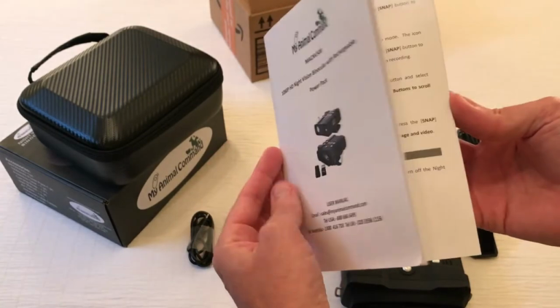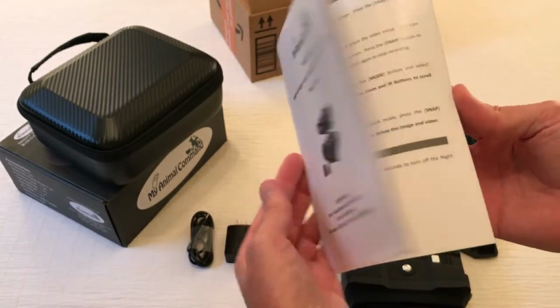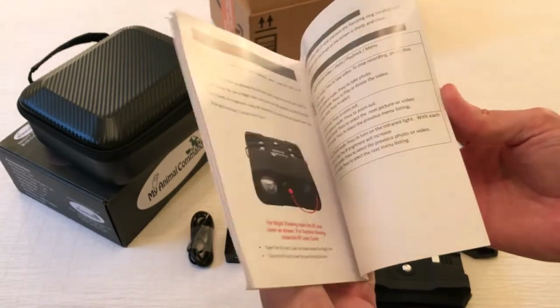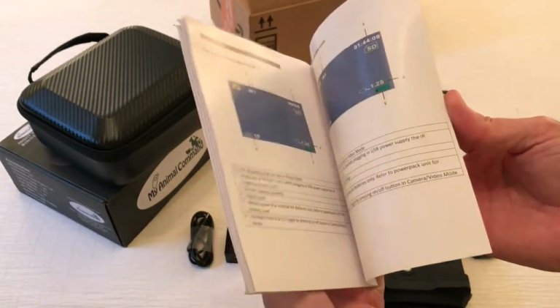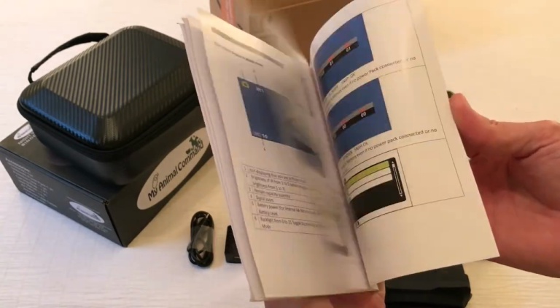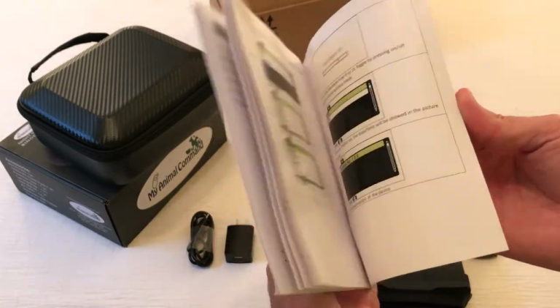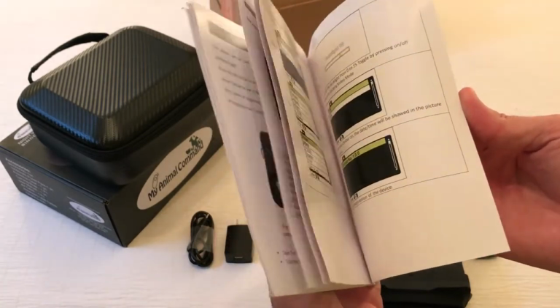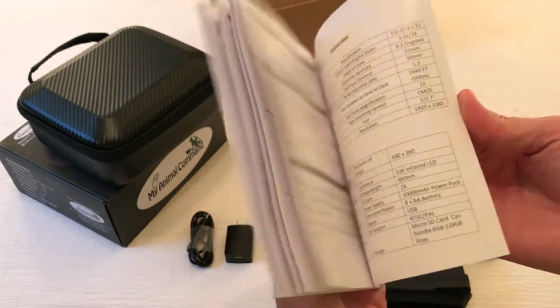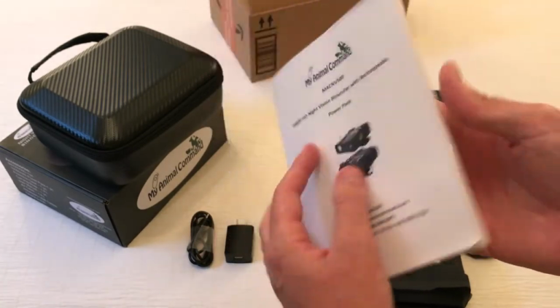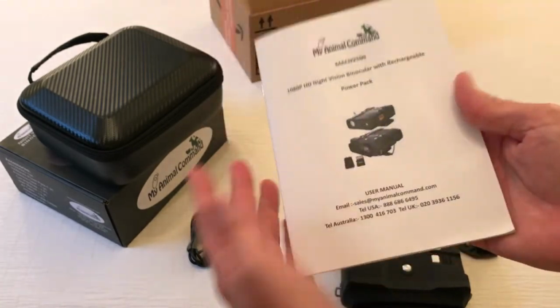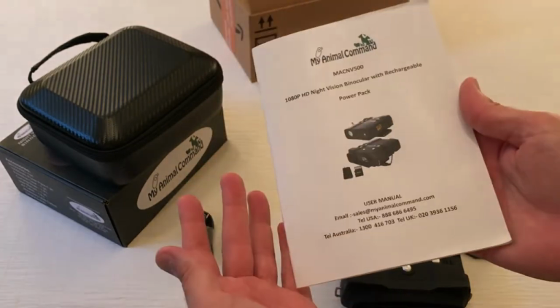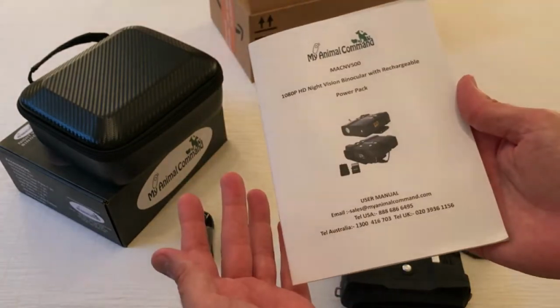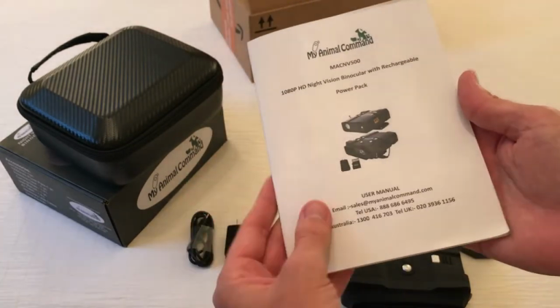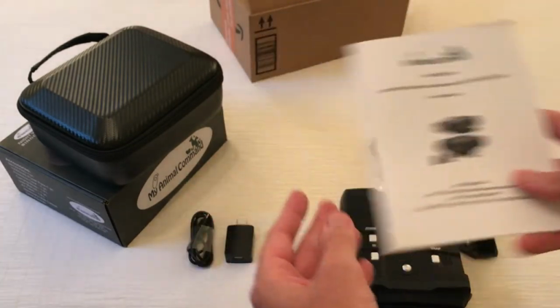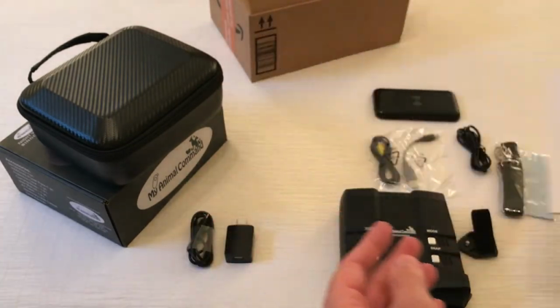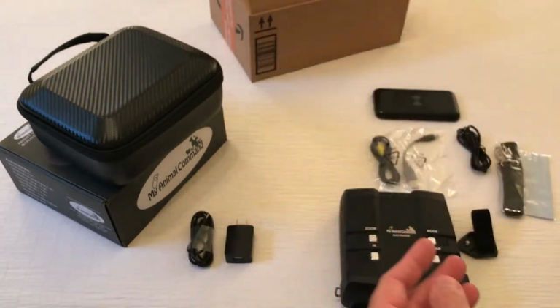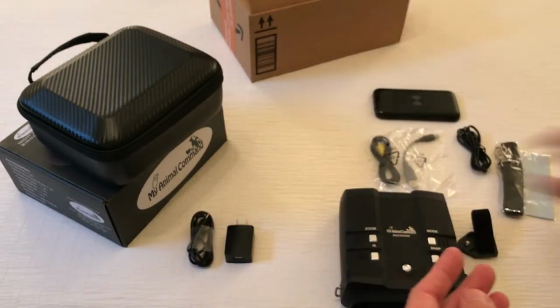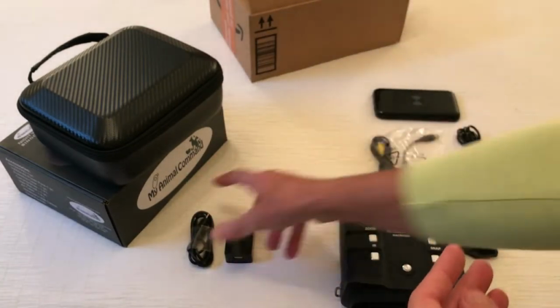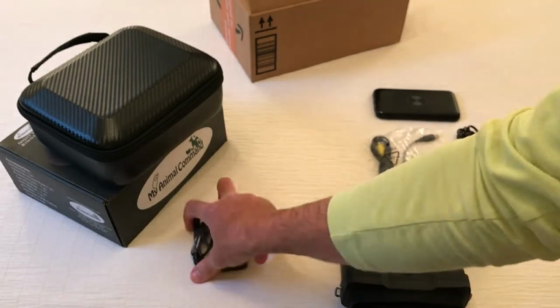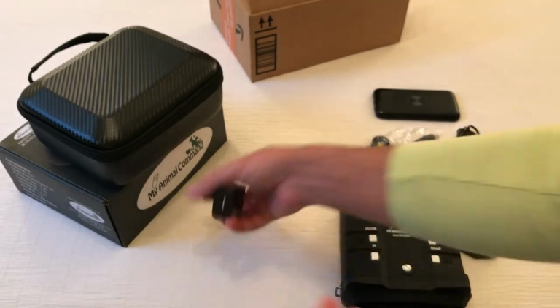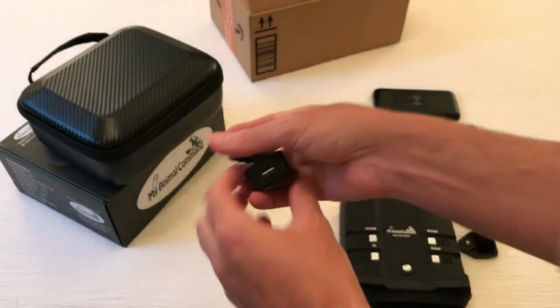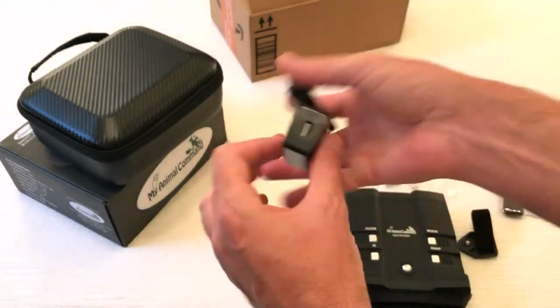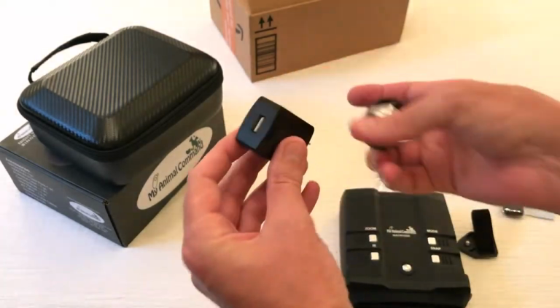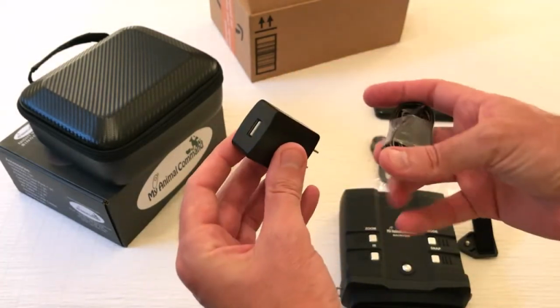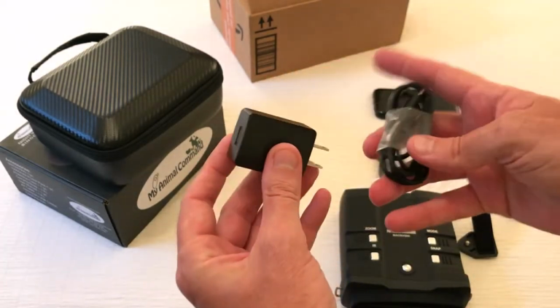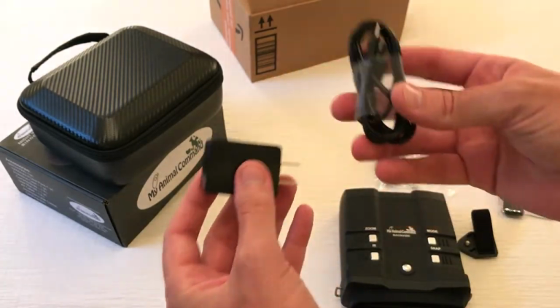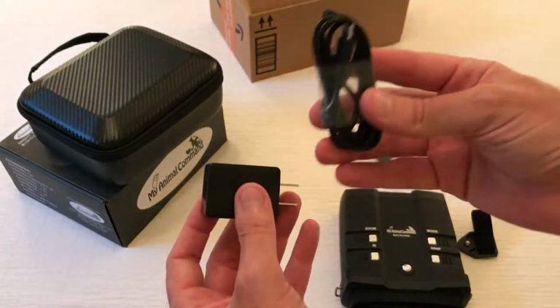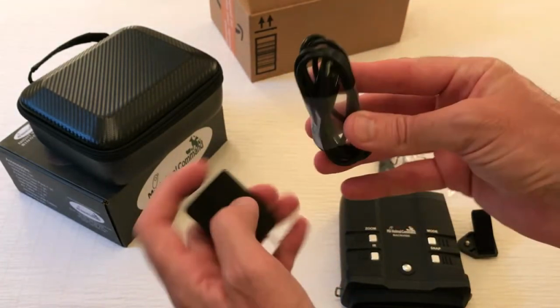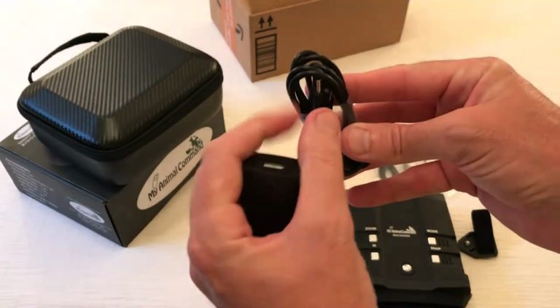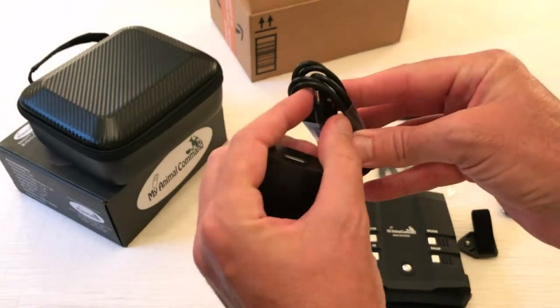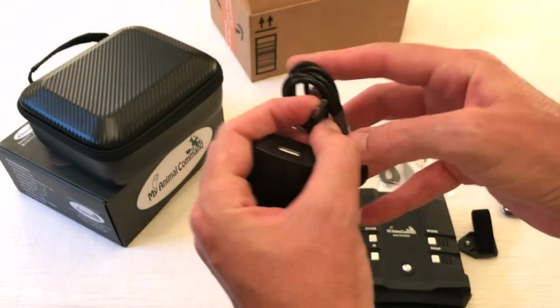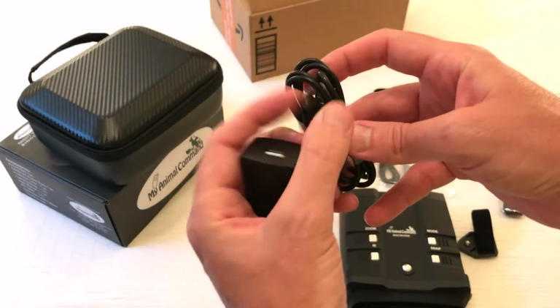You get an instruction manual. The instruction manual is not very big and is very easy to follow. You also get a wall outlet and a Type-C cable.